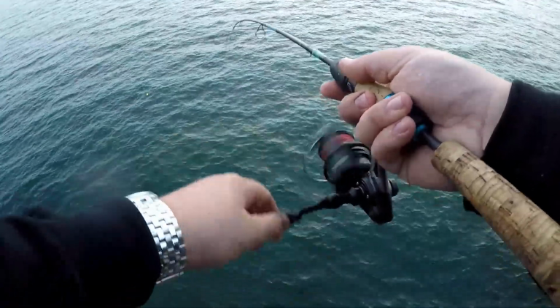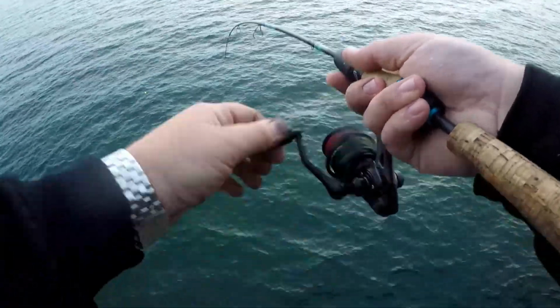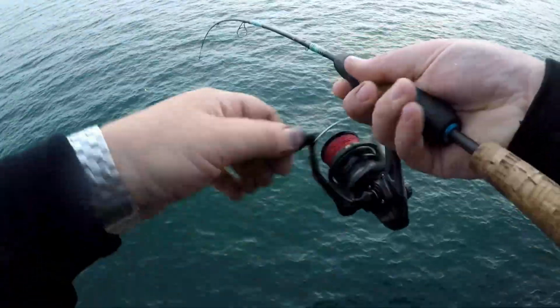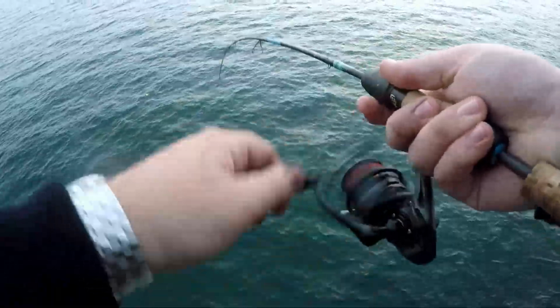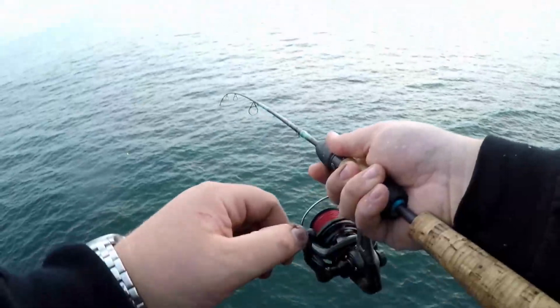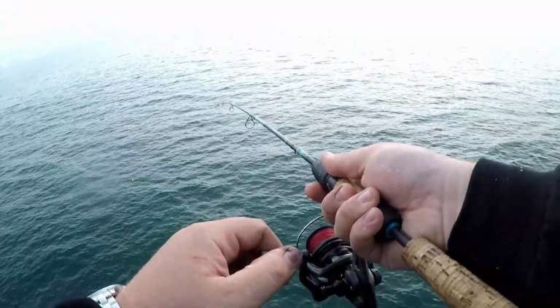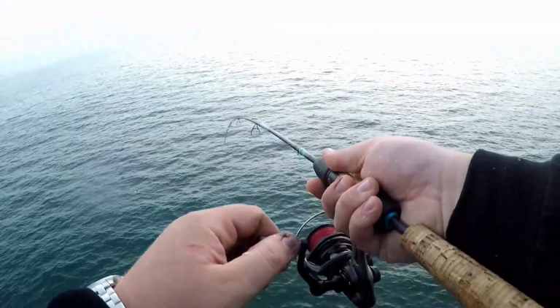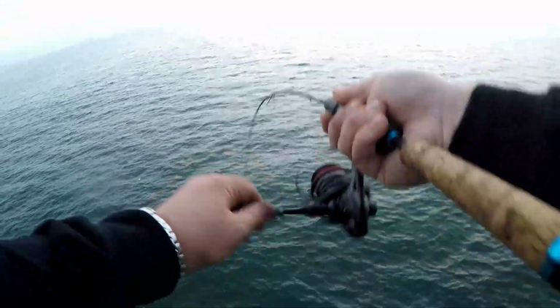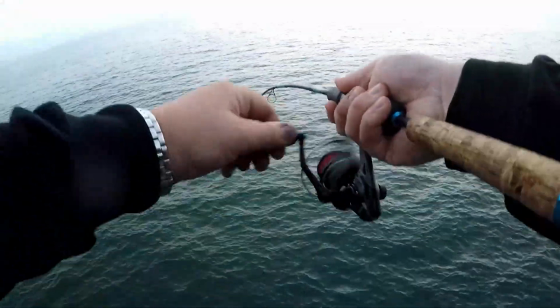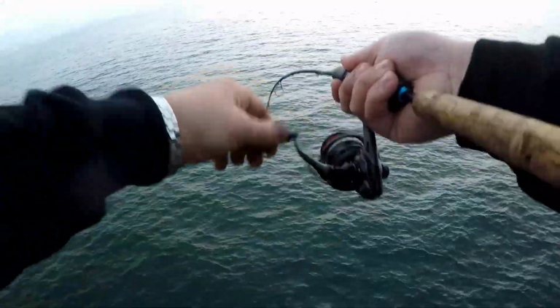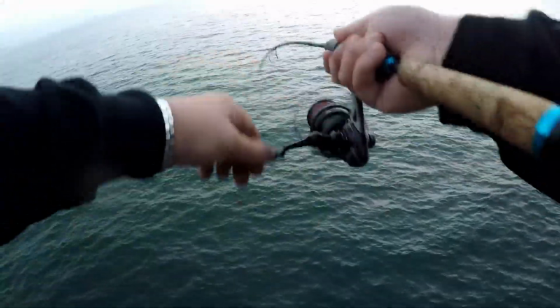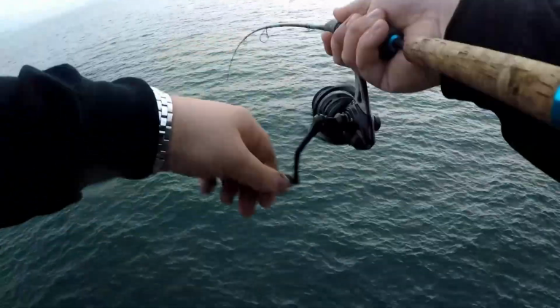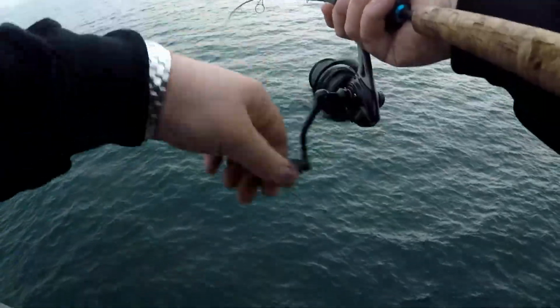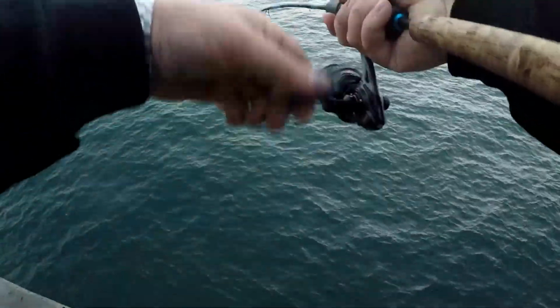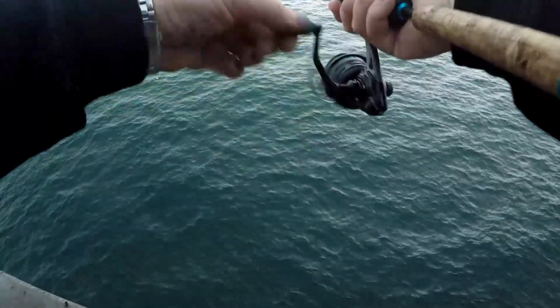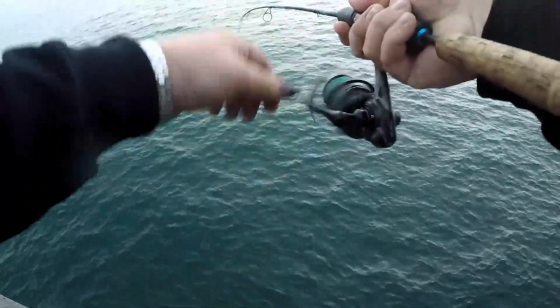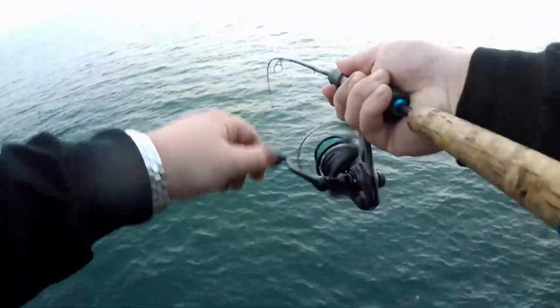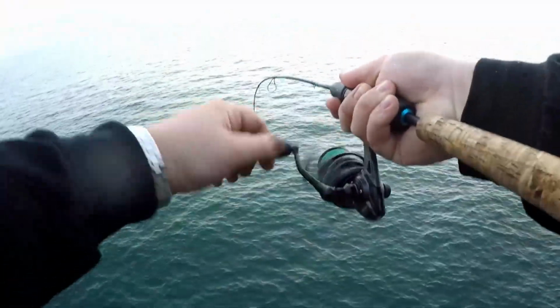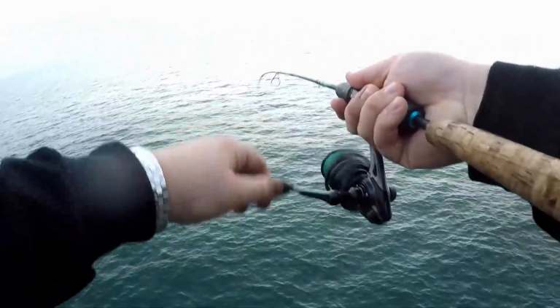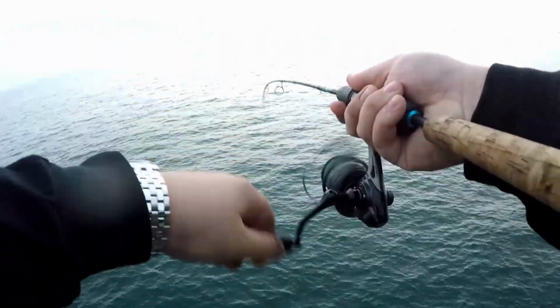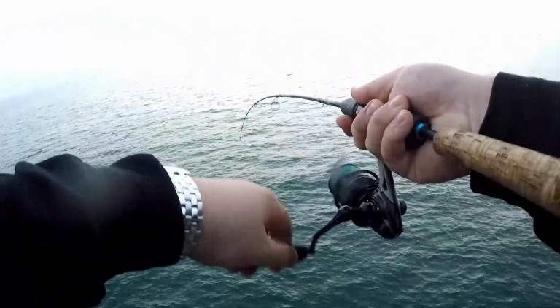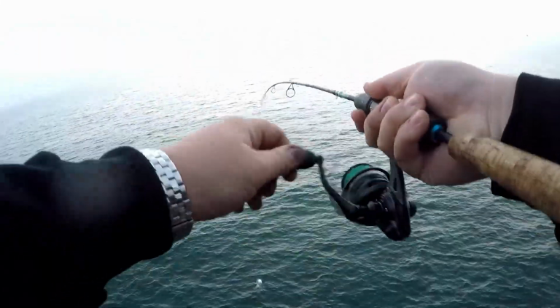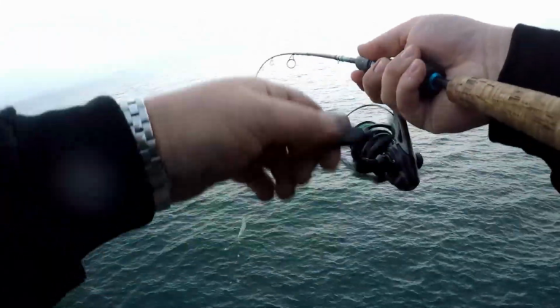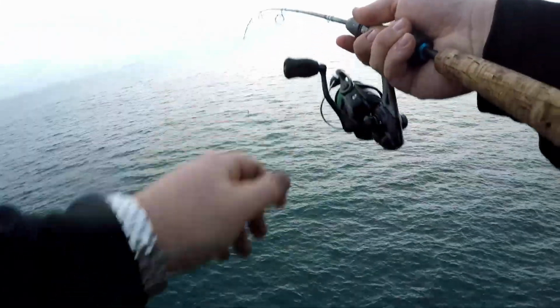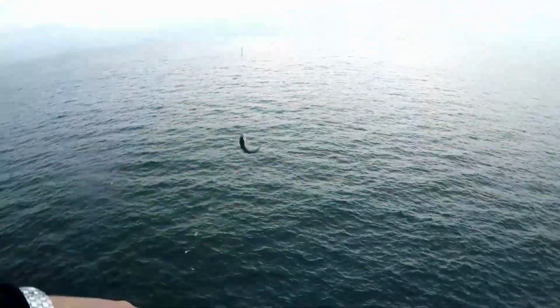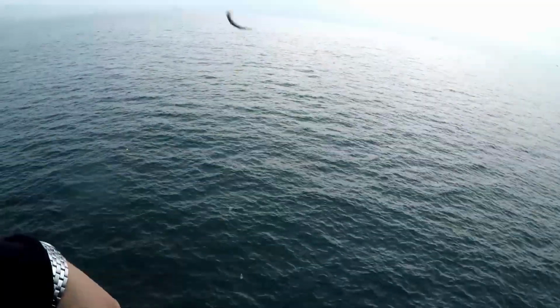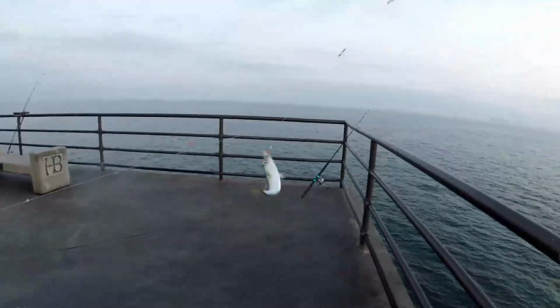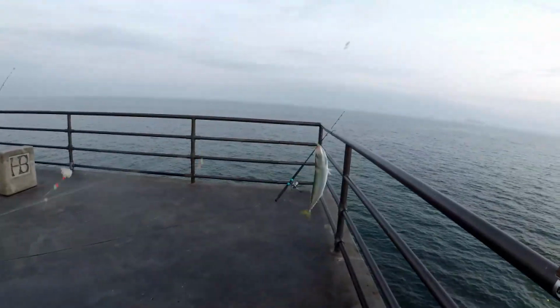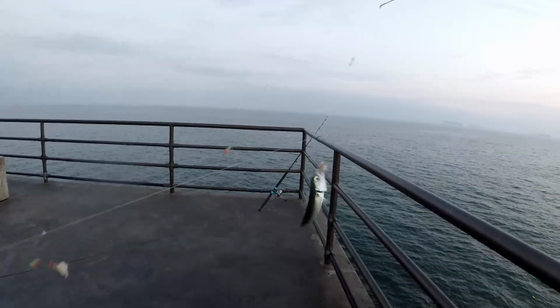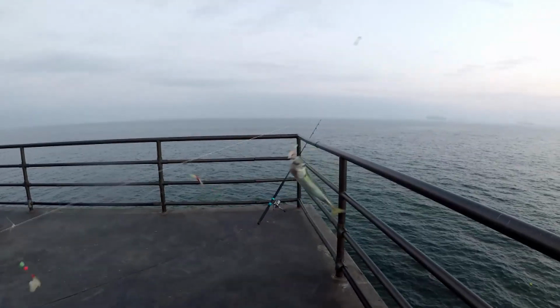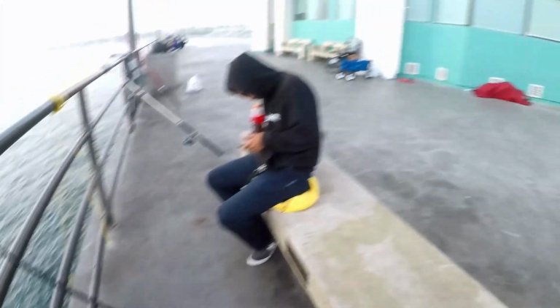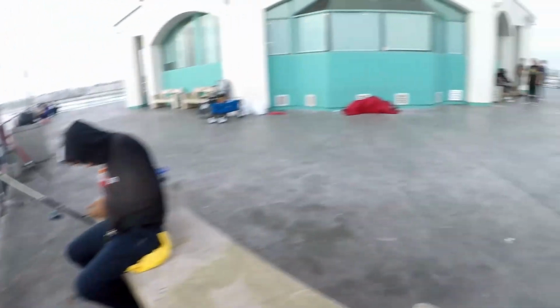Oh, it's getting hit! There we go, he came back — get up here fool! Smacking the macs on this sabiki rig.